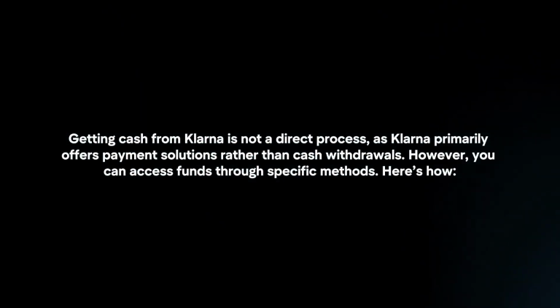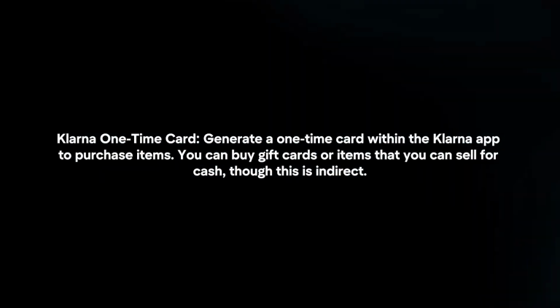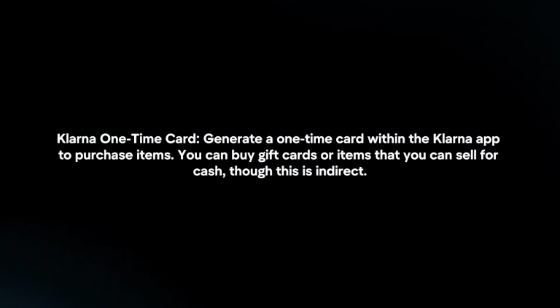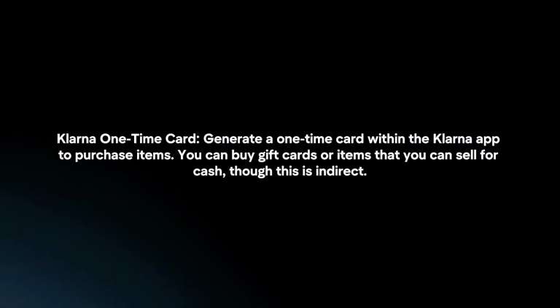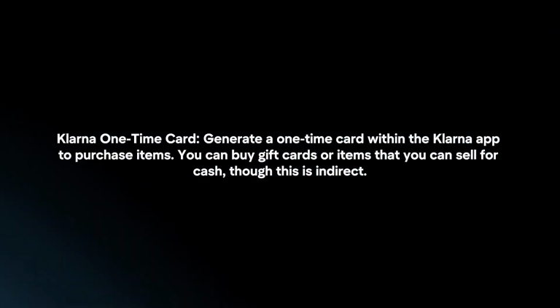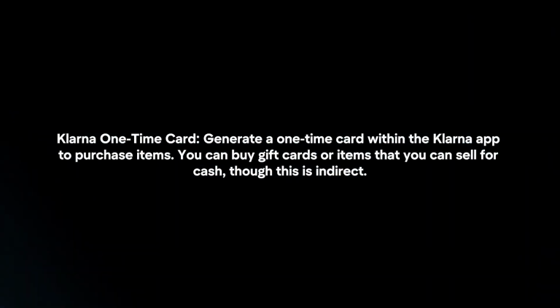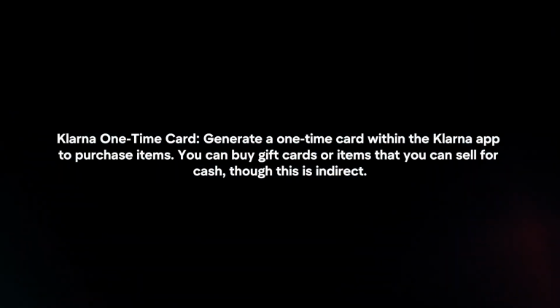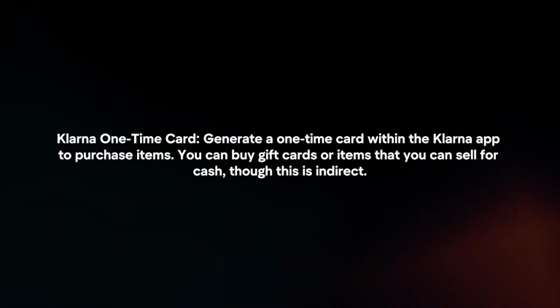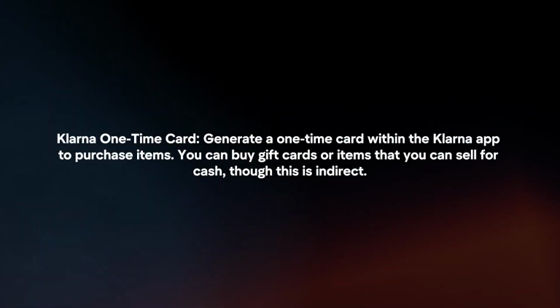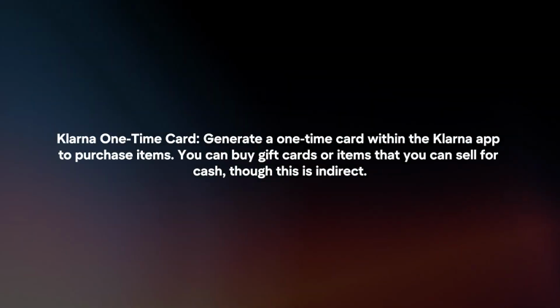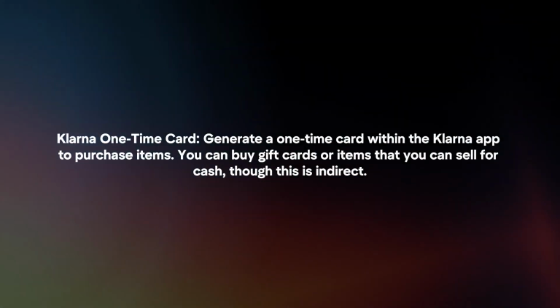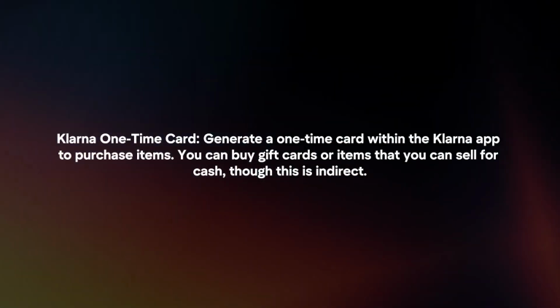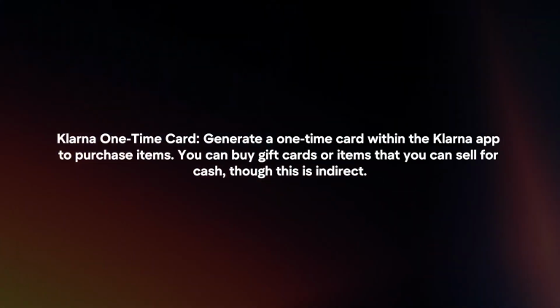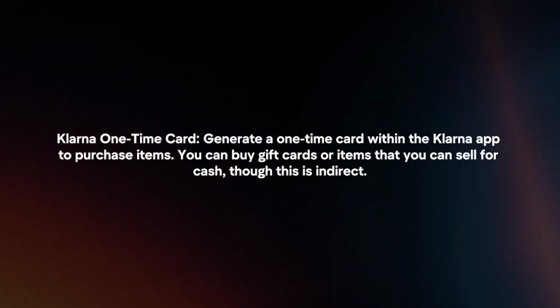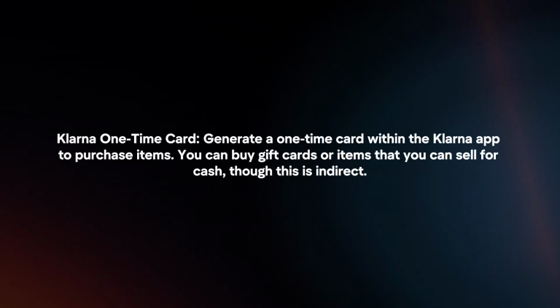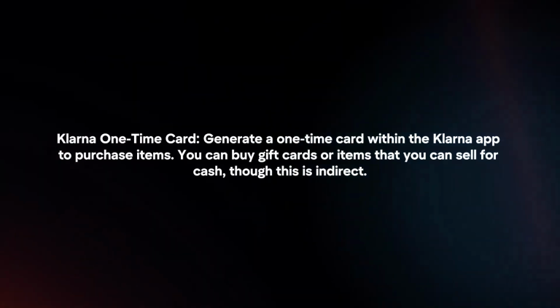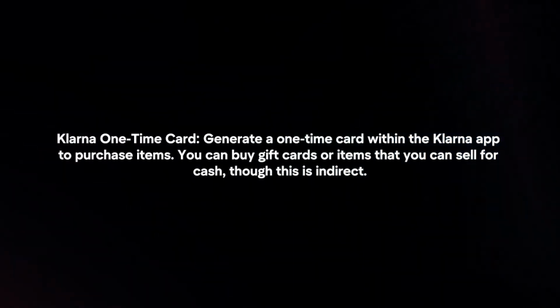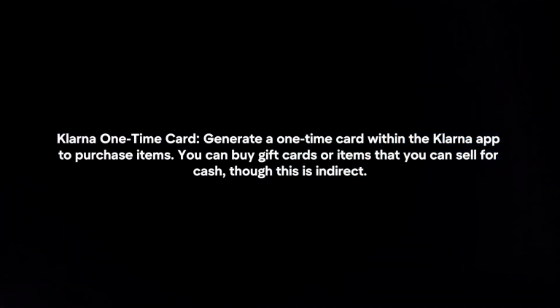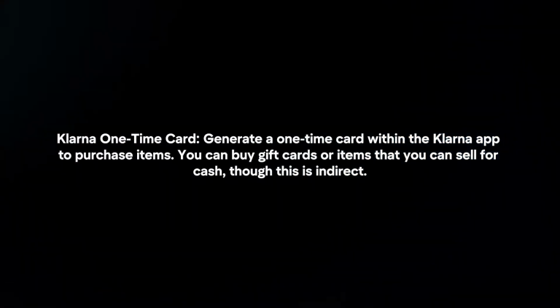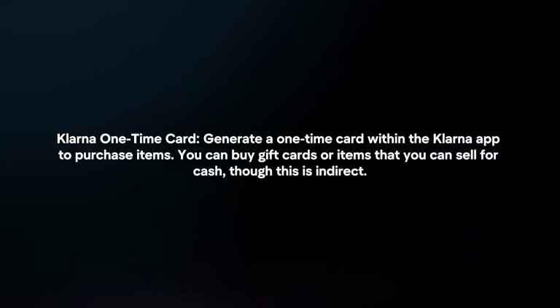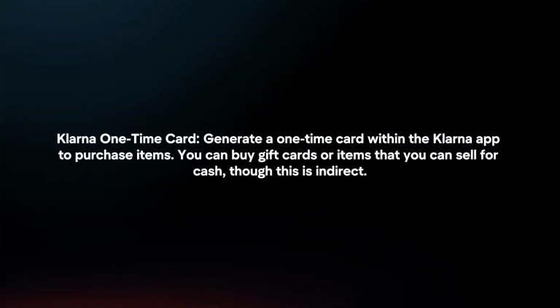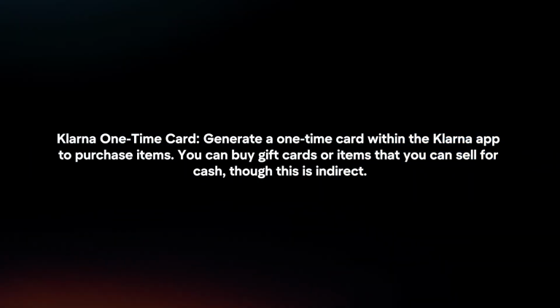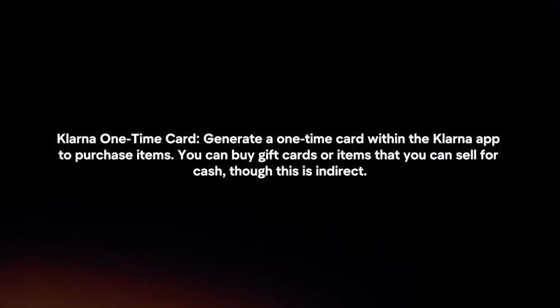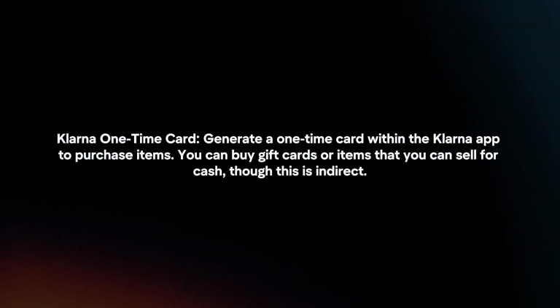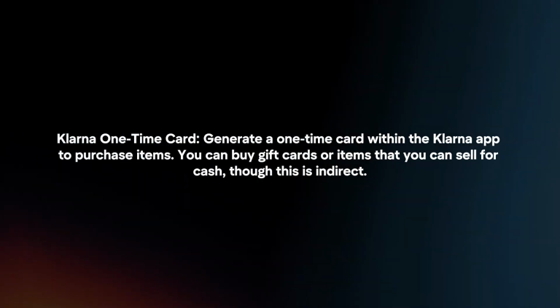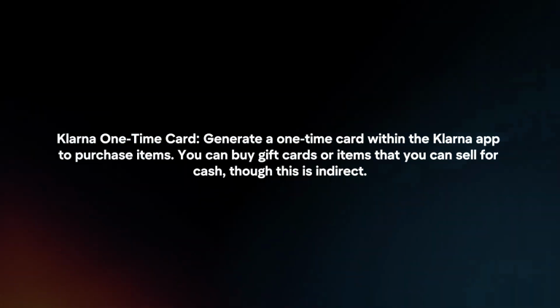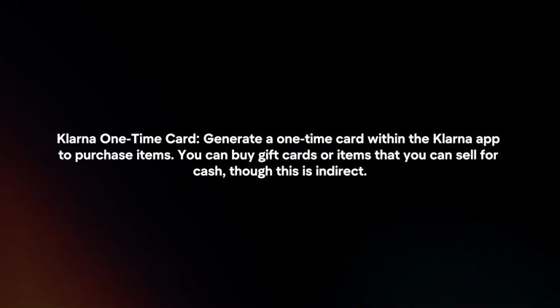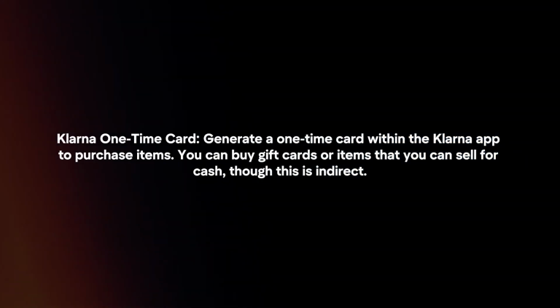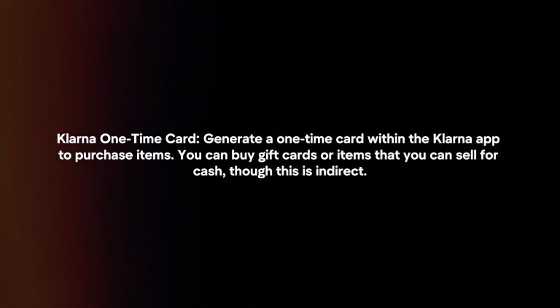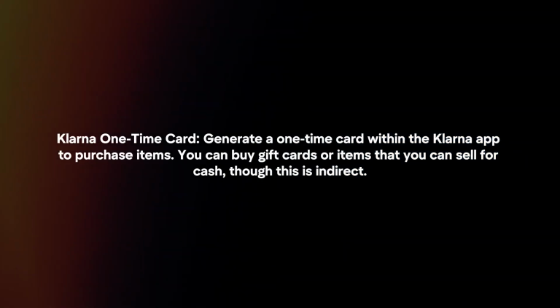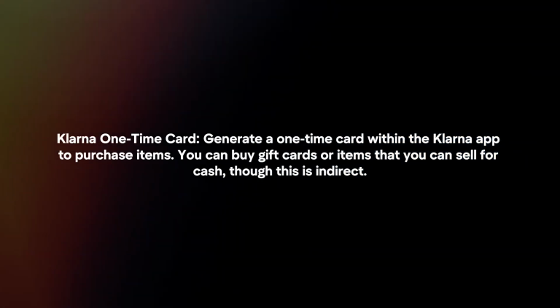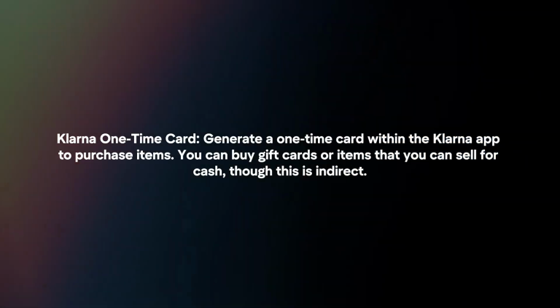Klarna One-Time Card: Generate a one-time card within the Klarna app to purchase items. You can buy gift cards or items that you can sell for cash, though this is indirect.